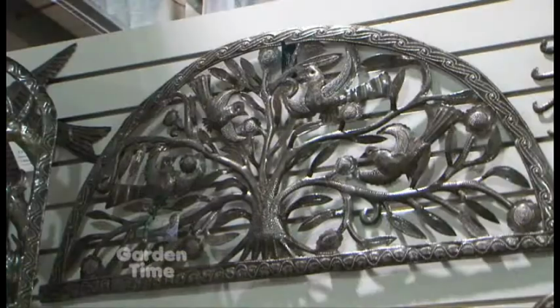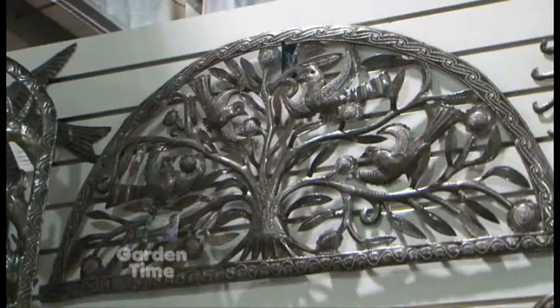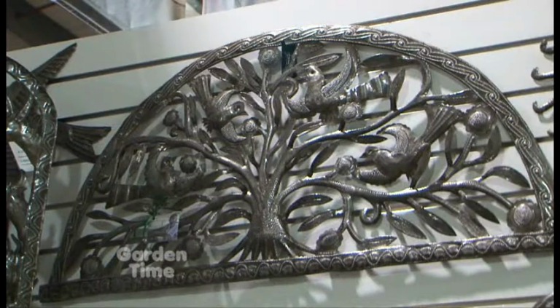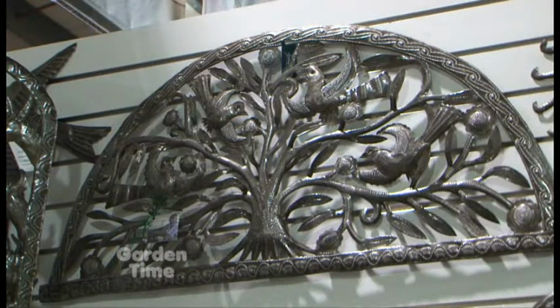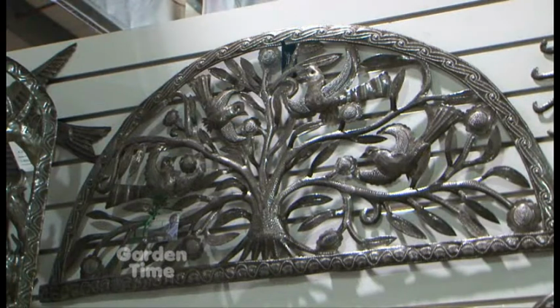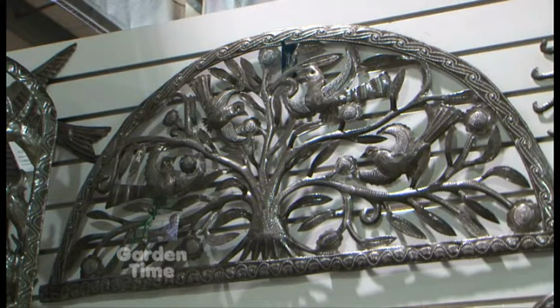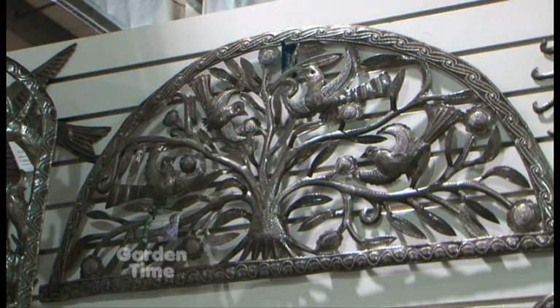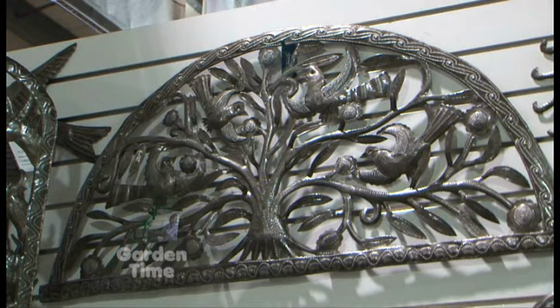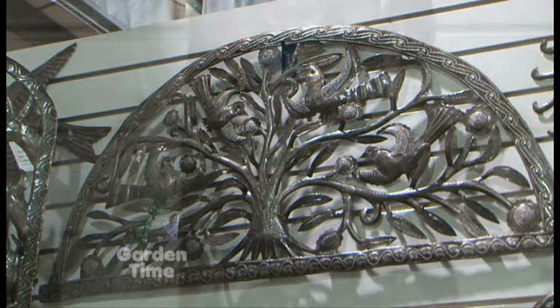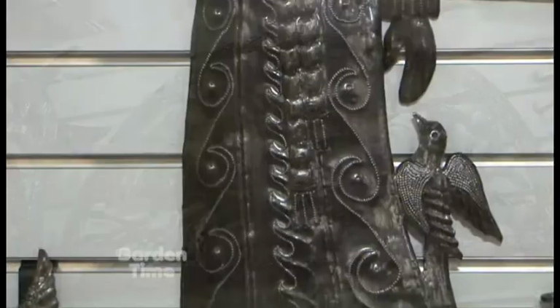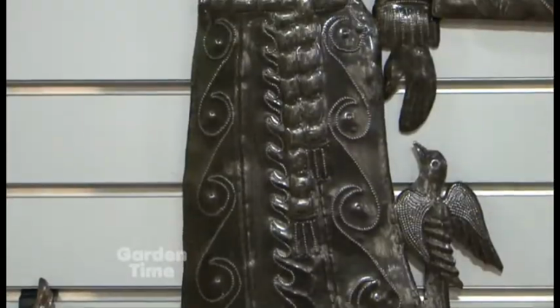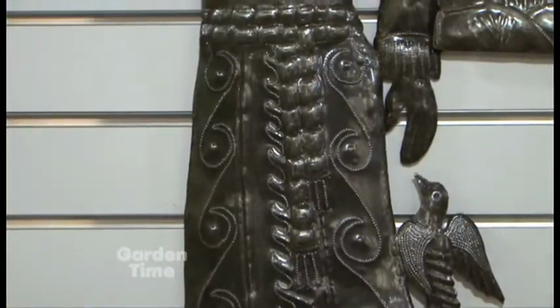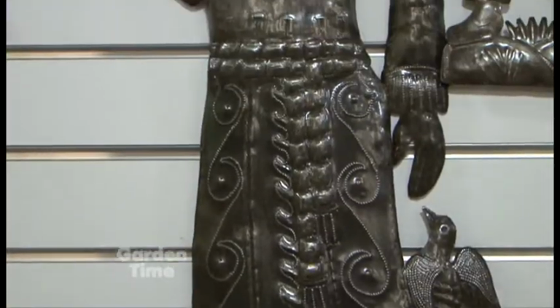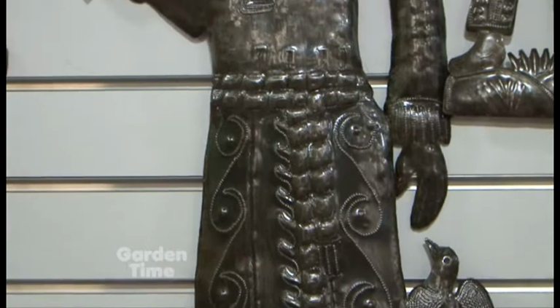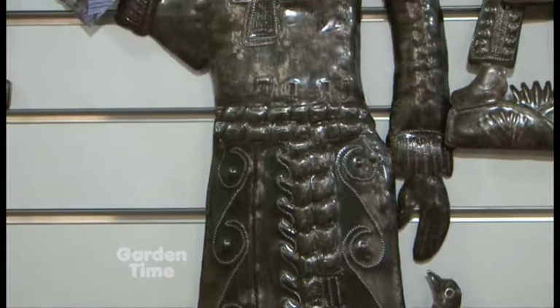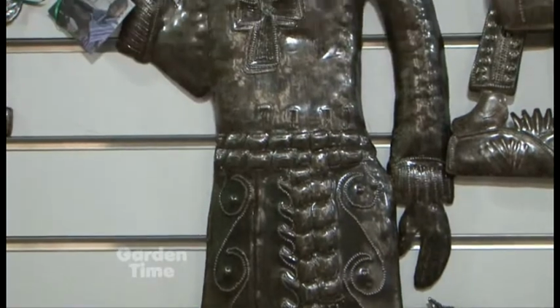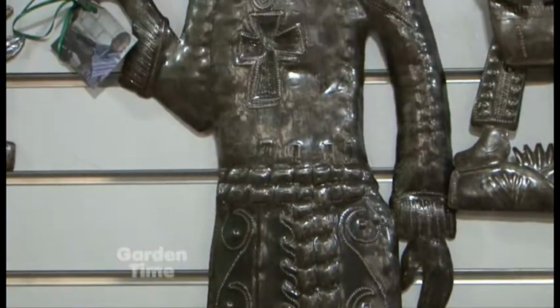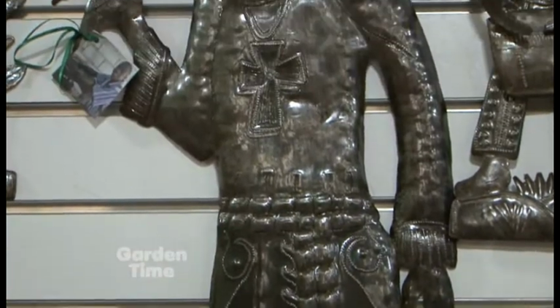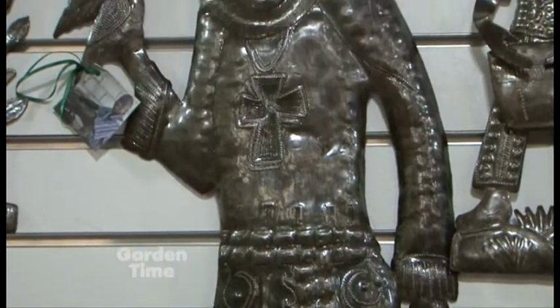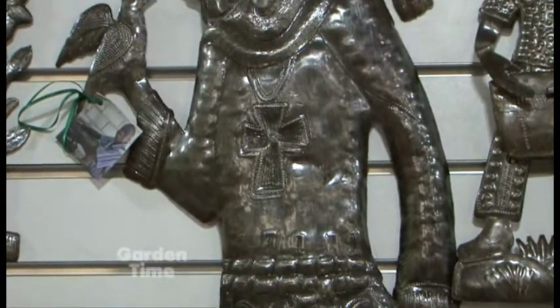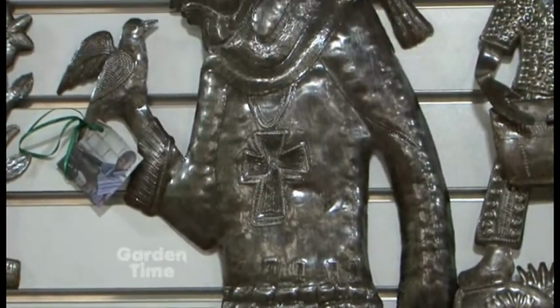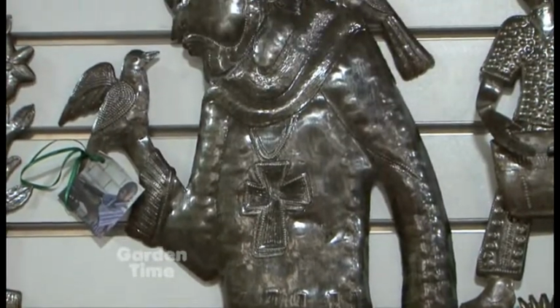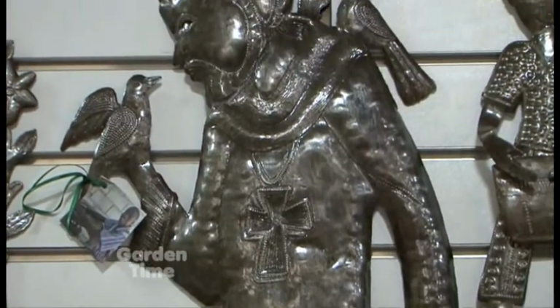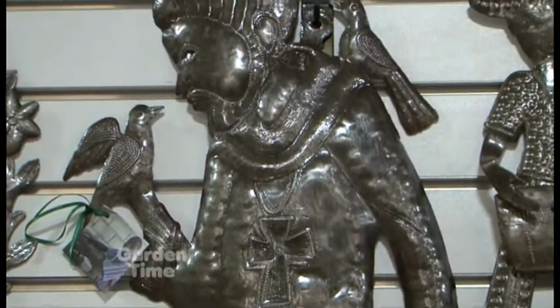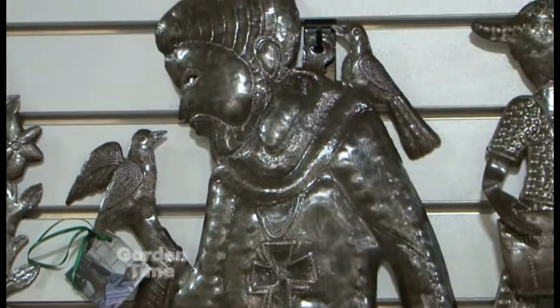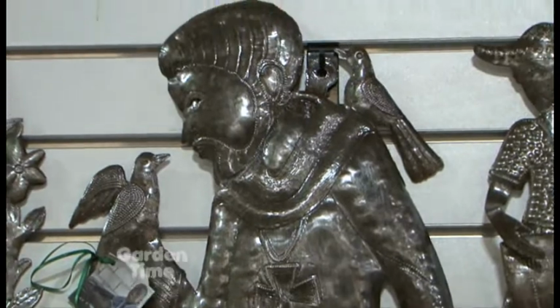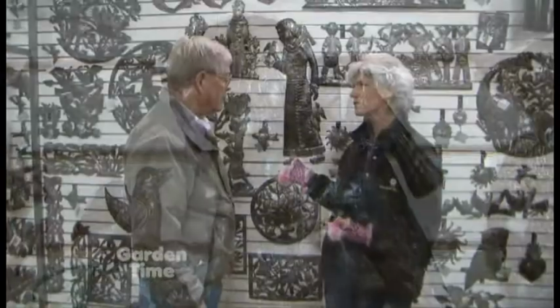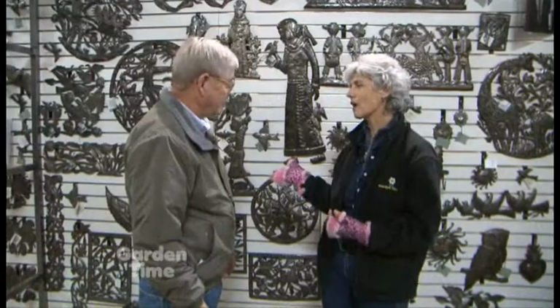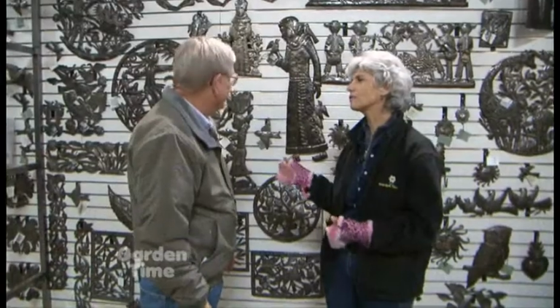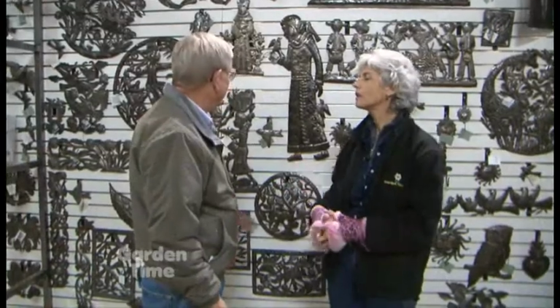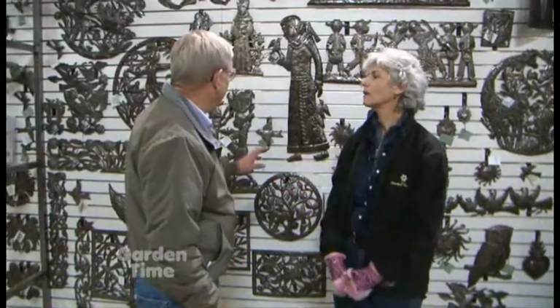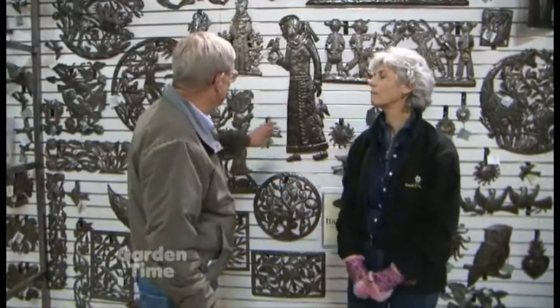Another item that's really popular — there it is — it's a tree of life, and that's been very, very popular for us. We've also brought in some ladybugs and different things. You can put them inside or outside, on a fence or the side of your house.